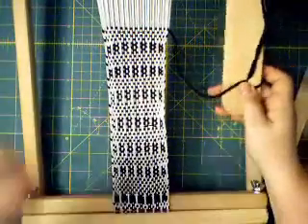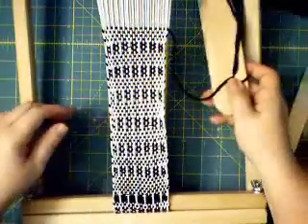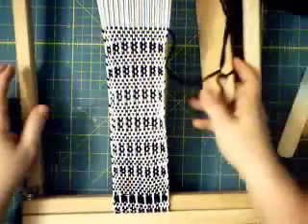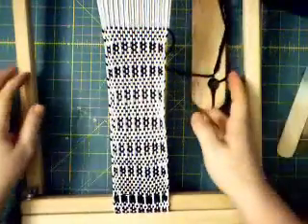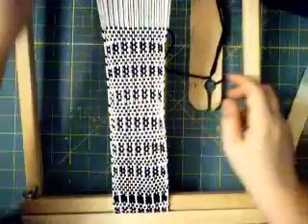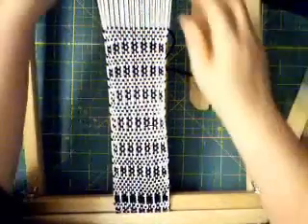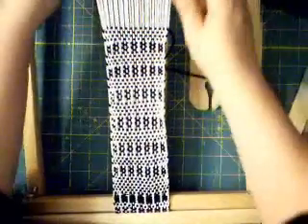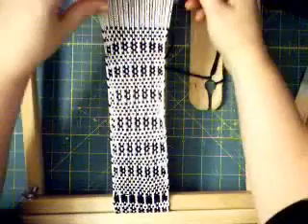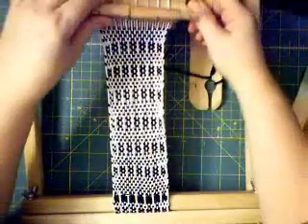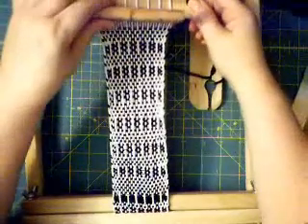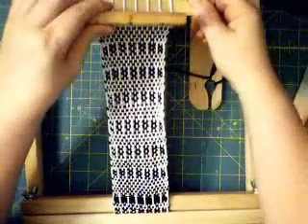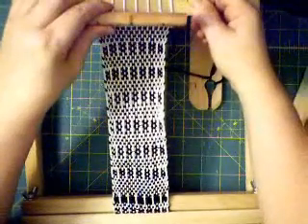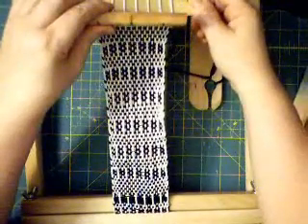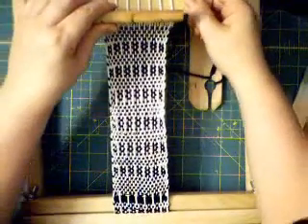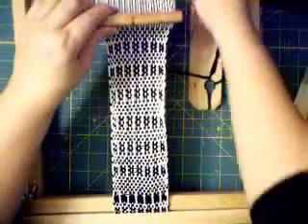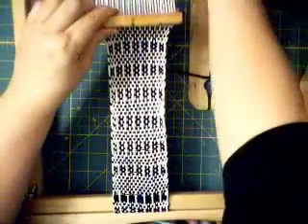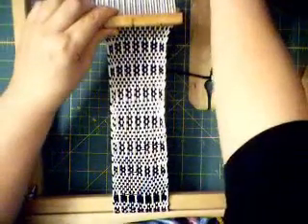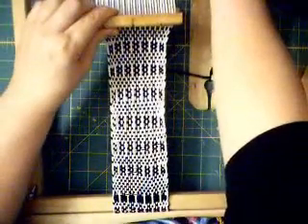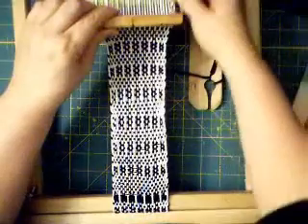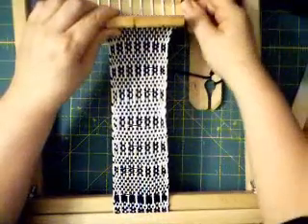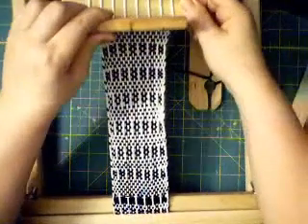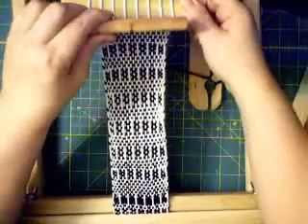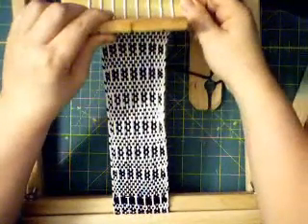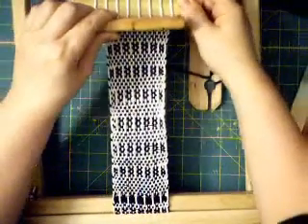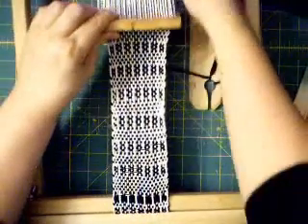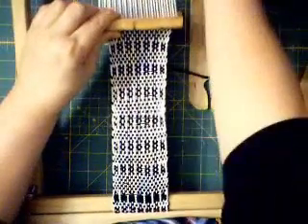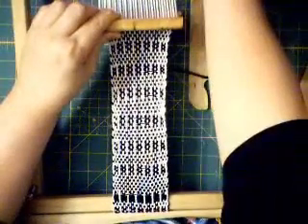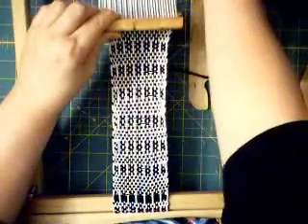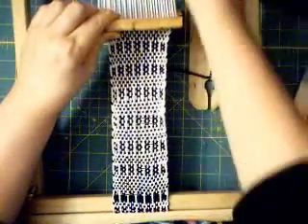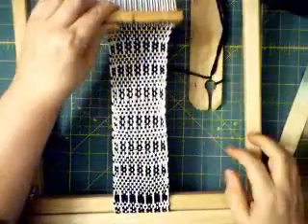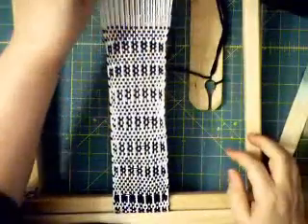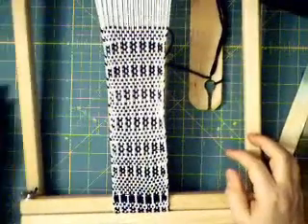Basically this pattern is: forward and up, down and back, forward and up, down and back, down and back, down and back, and then four rows of plain weave.